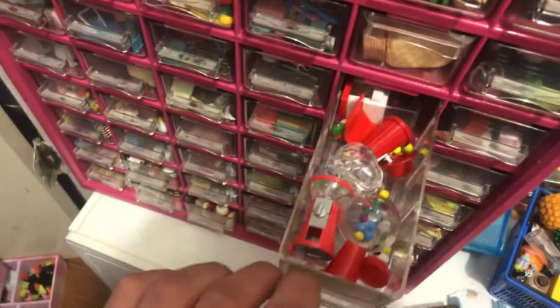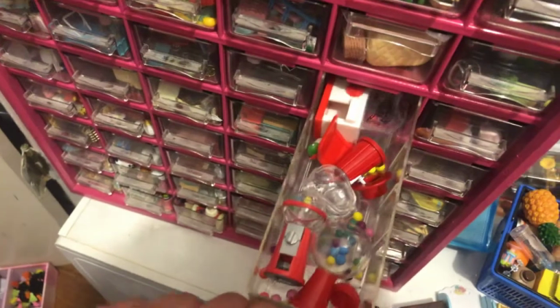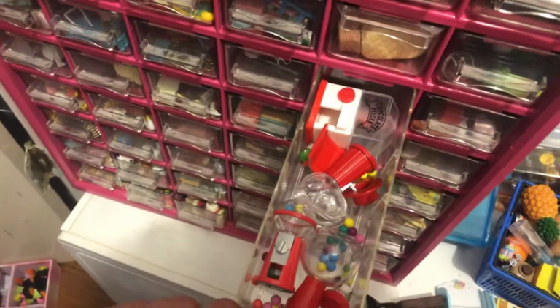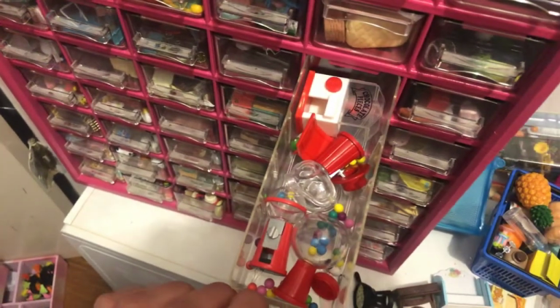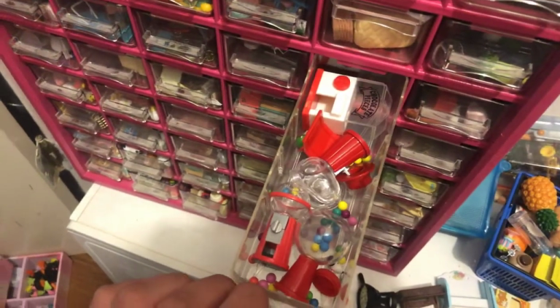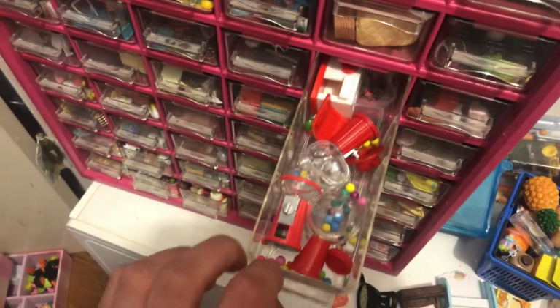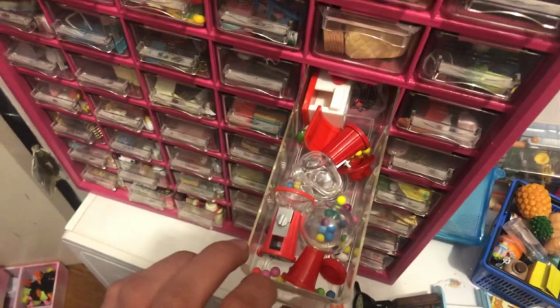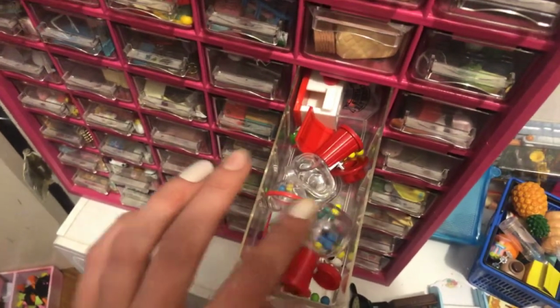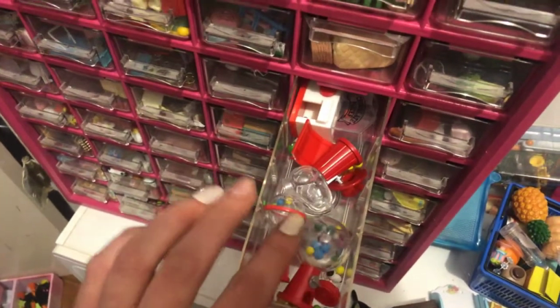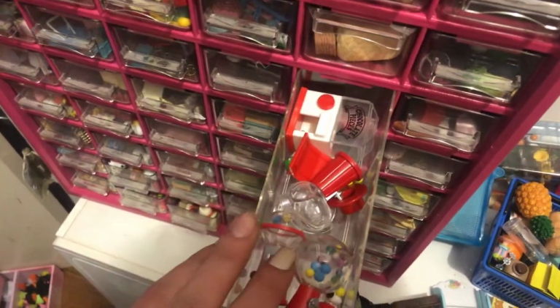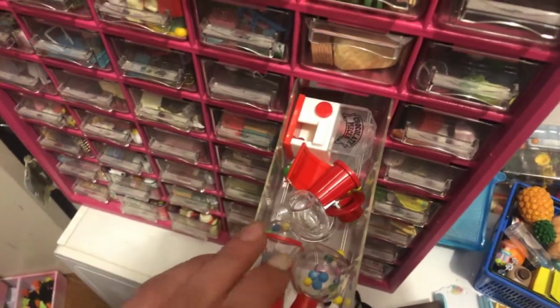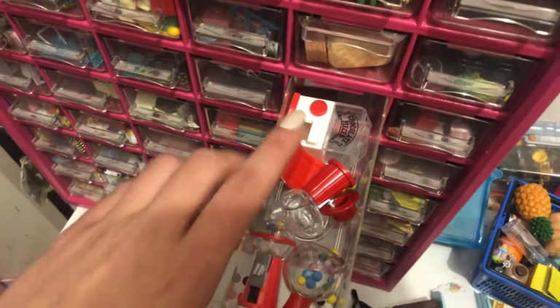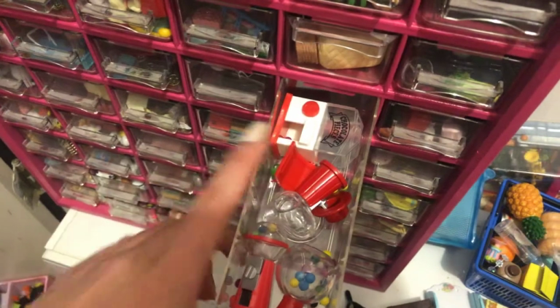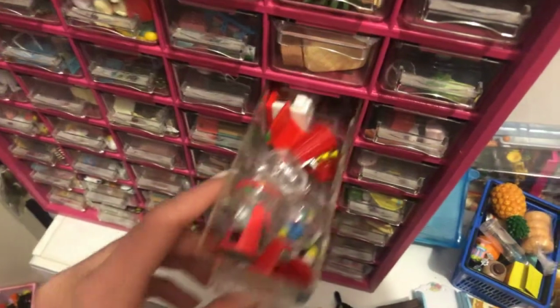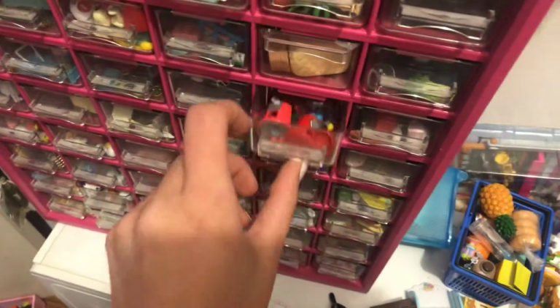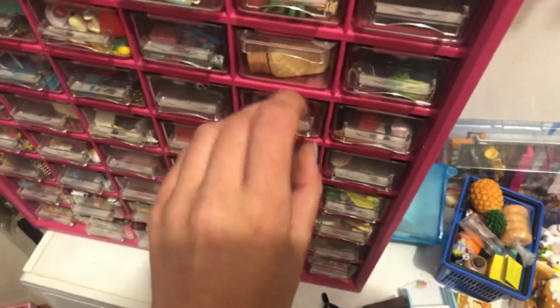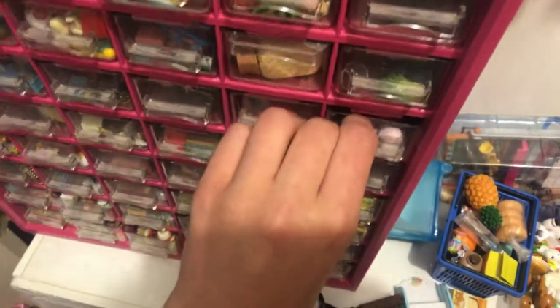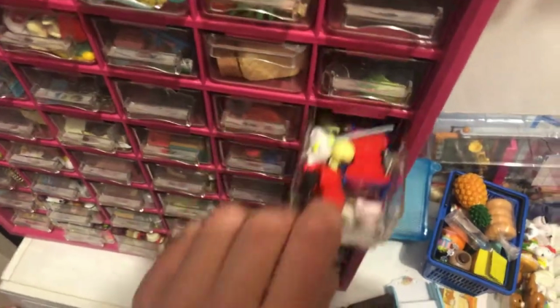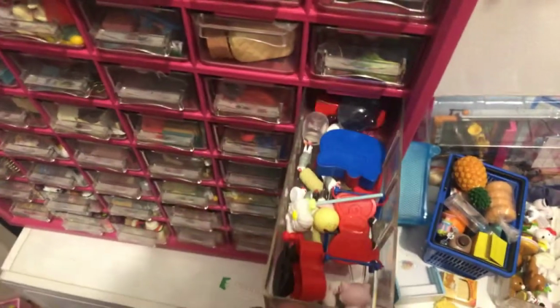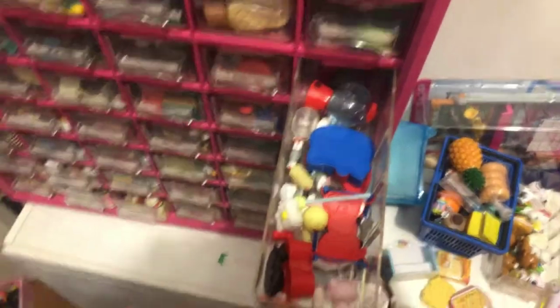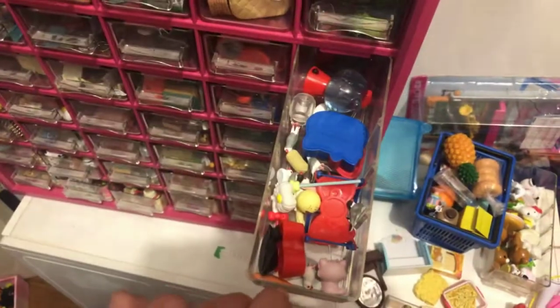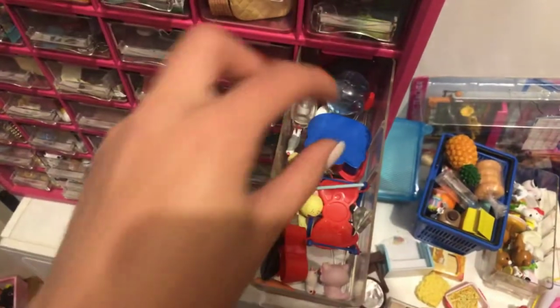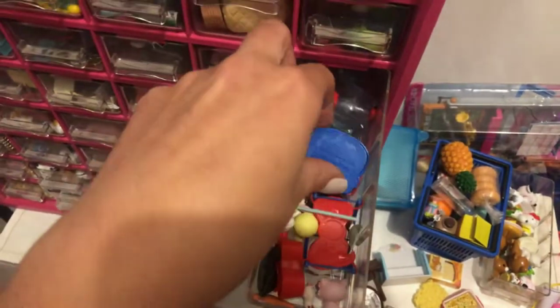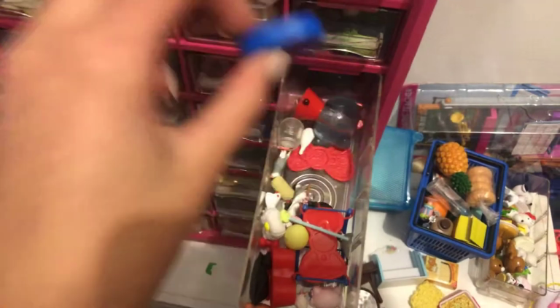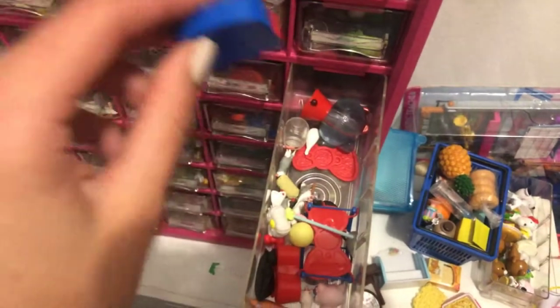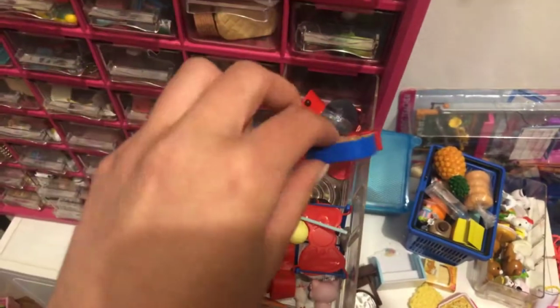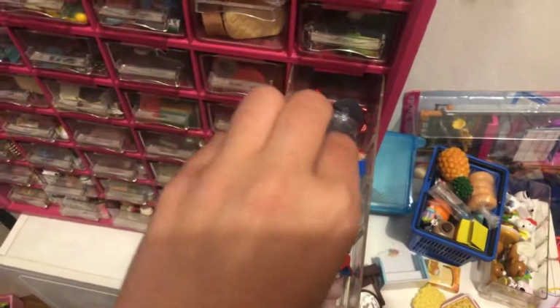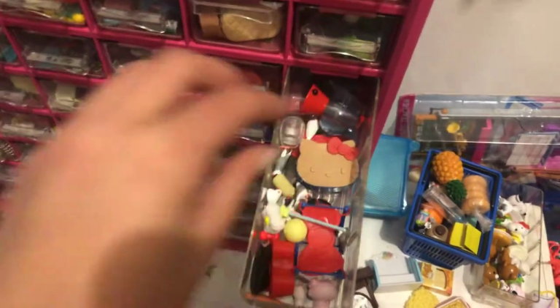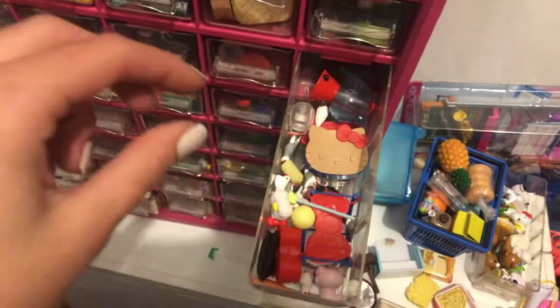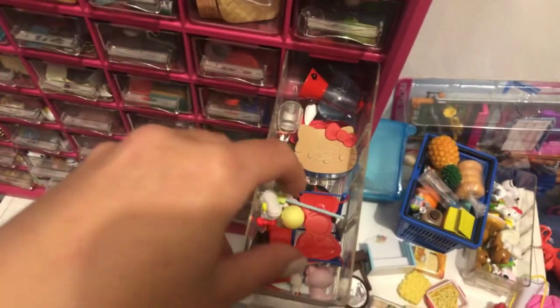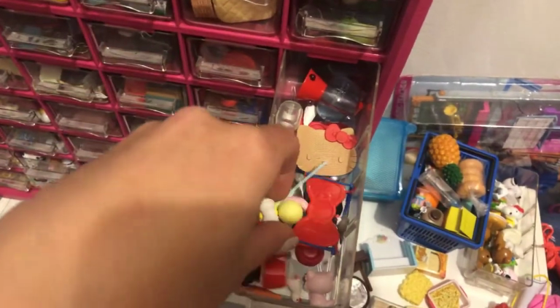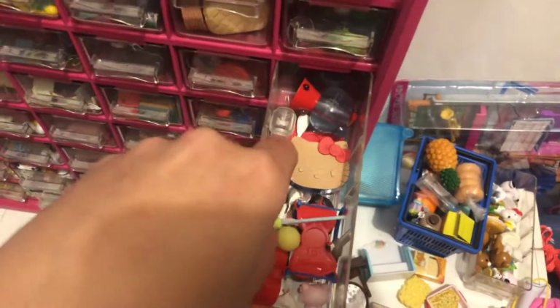And here I have bubblegum machines, or like chocolate machines, I guess. And here I have all of my like pet stuff, and some birds. Hello Kitty.